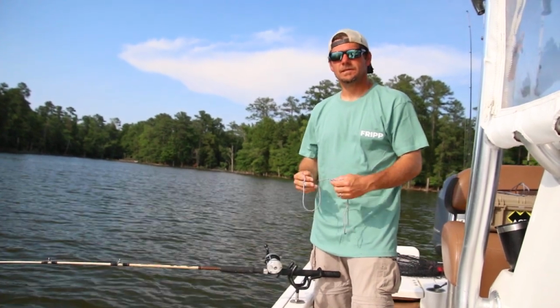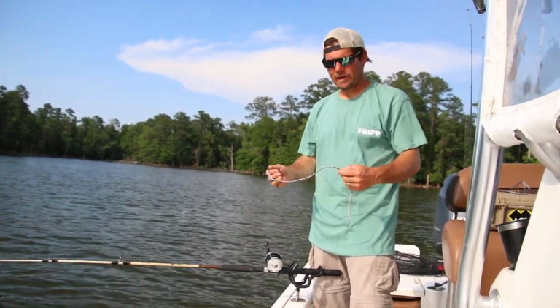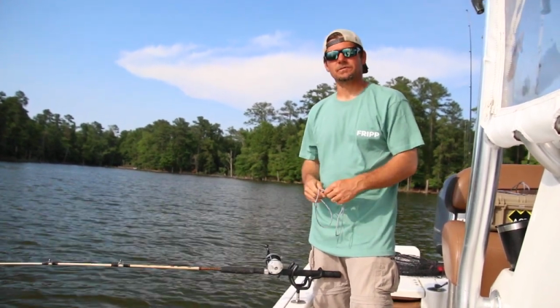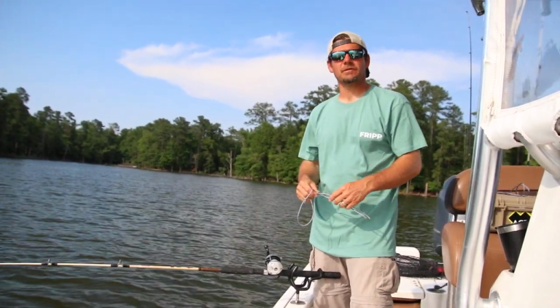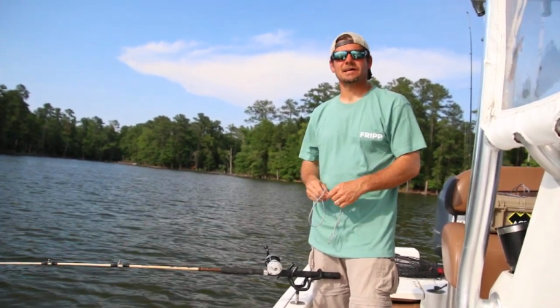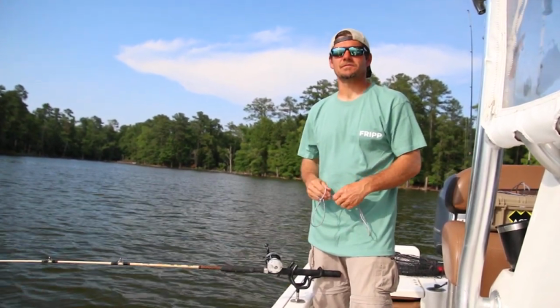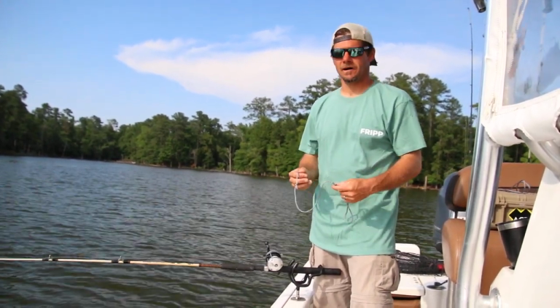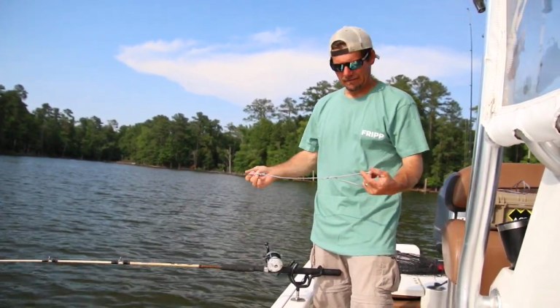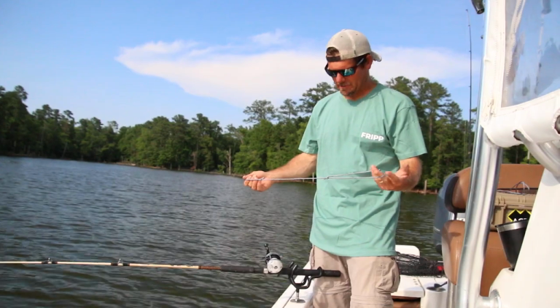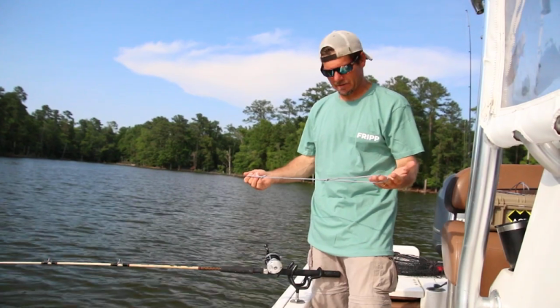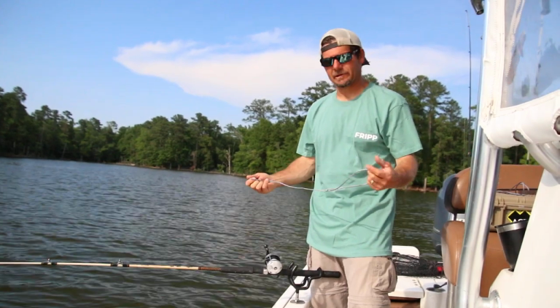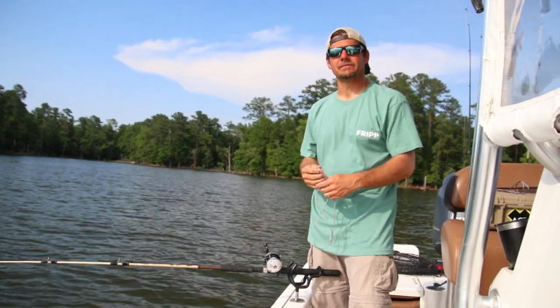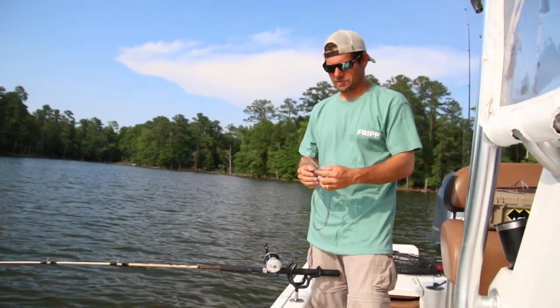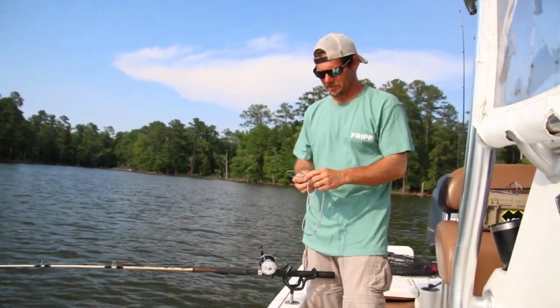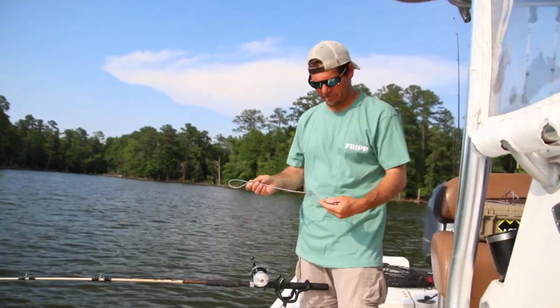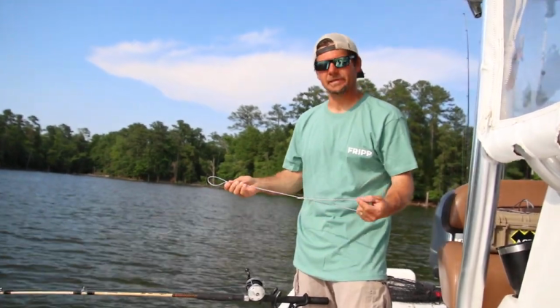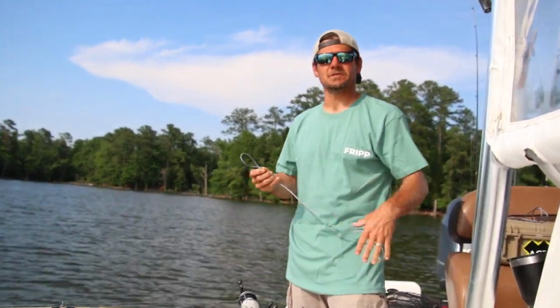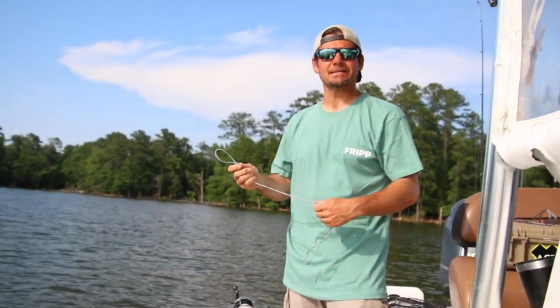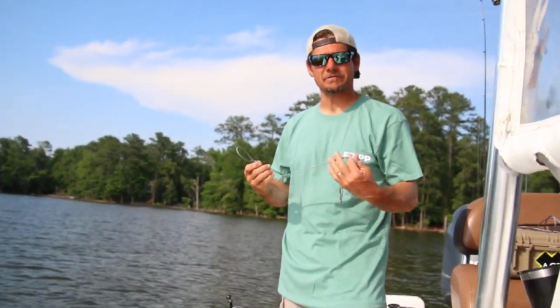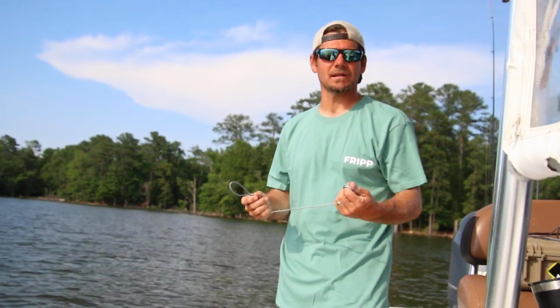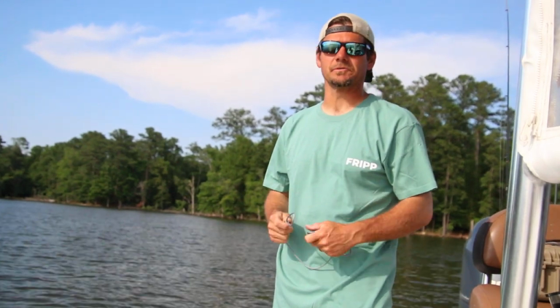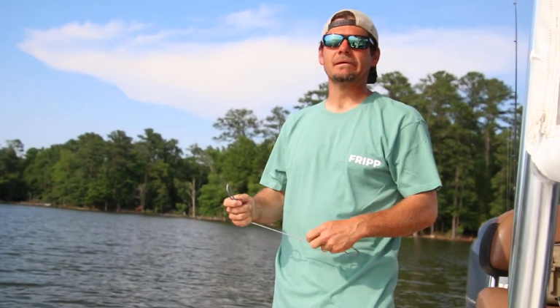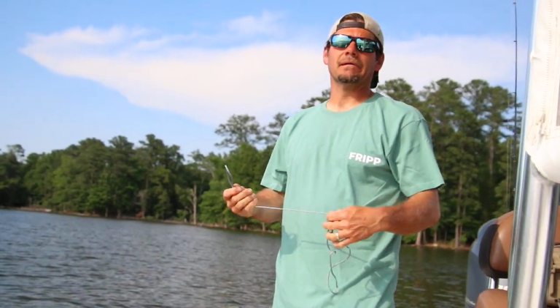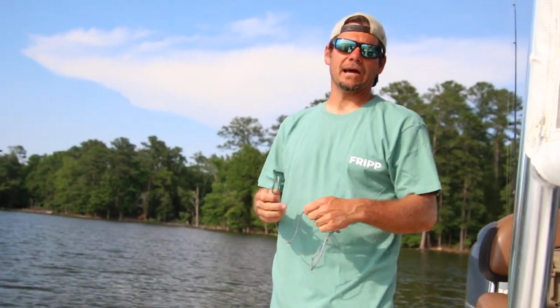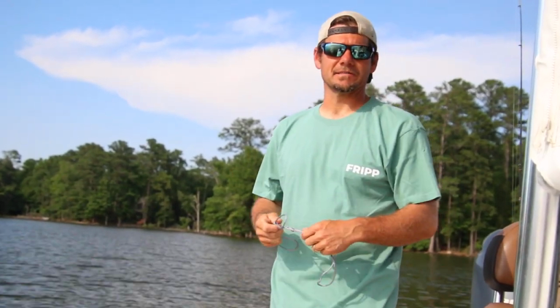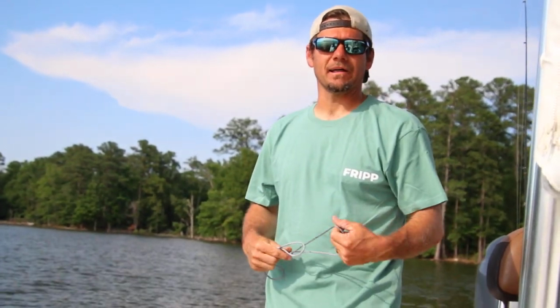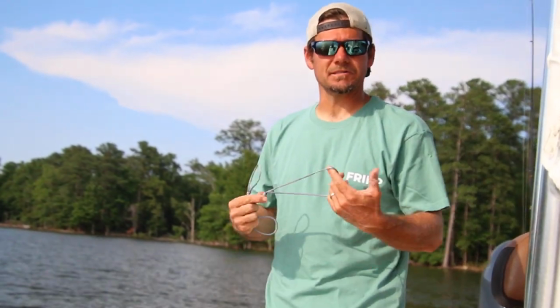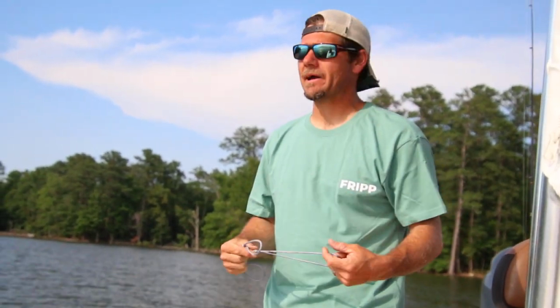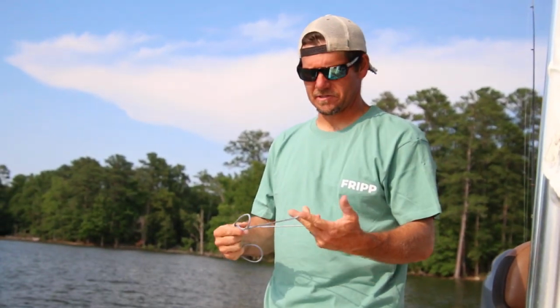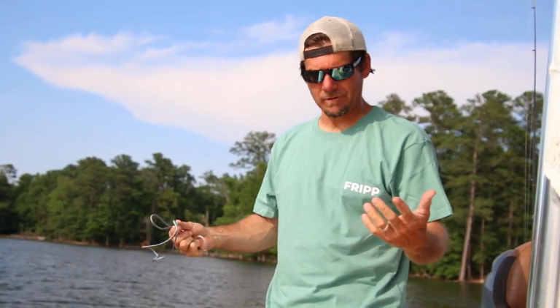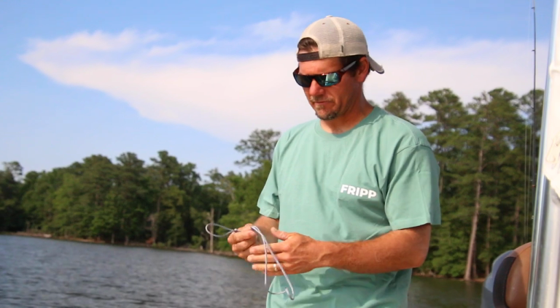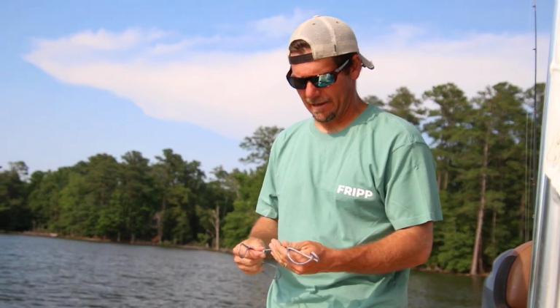This is Brad Taylor with Taylor Outdoors Guide Service. Got a little tech tip for you today. We're going to show you something that'd be neat for some of you guys that have fished with a lot of children and got kids you like to take striped bass fishing or any type of fishing at that.